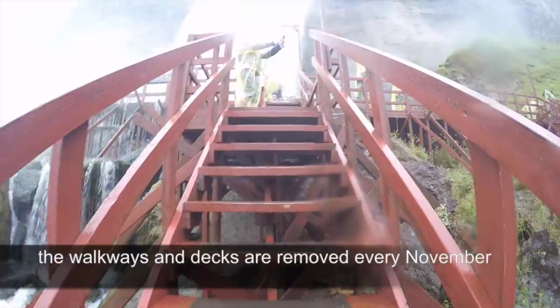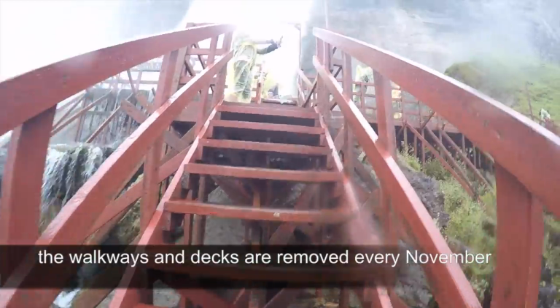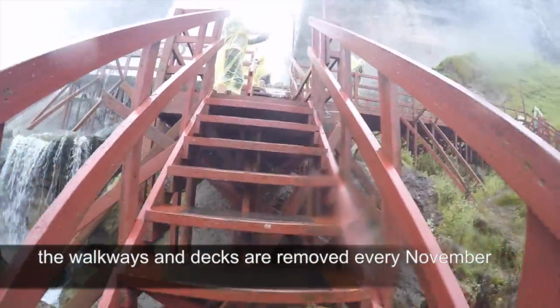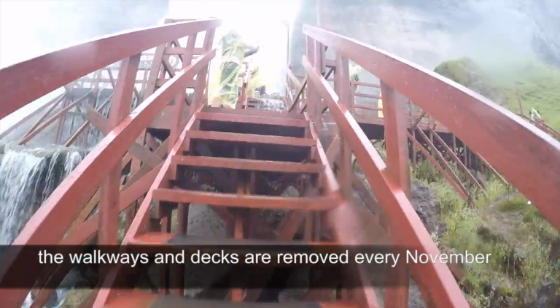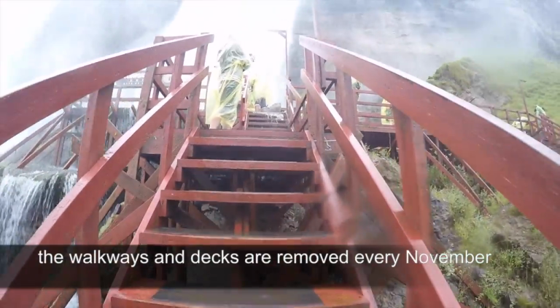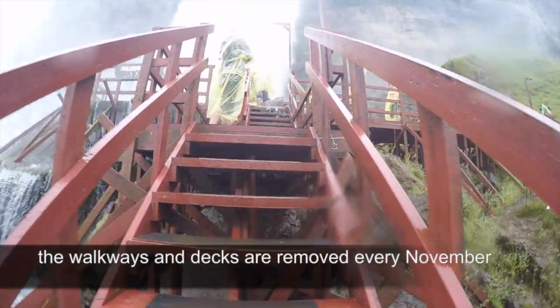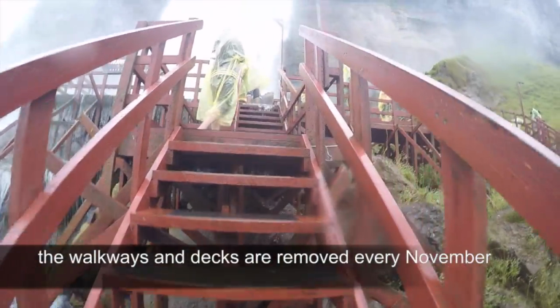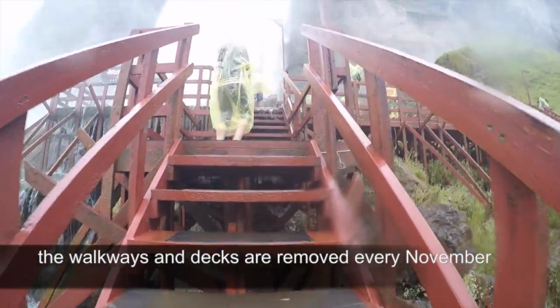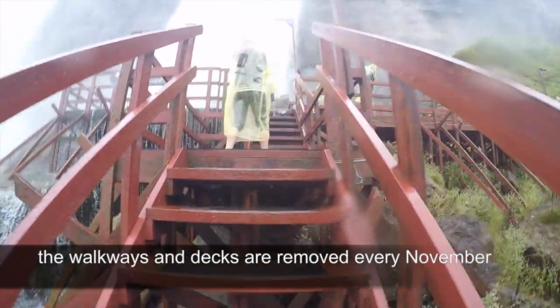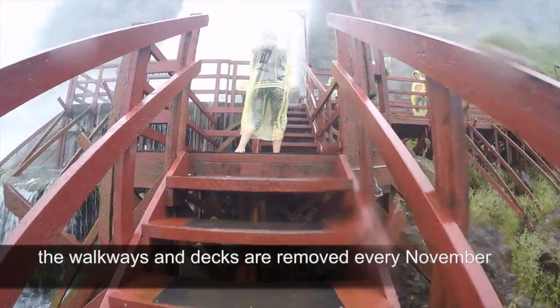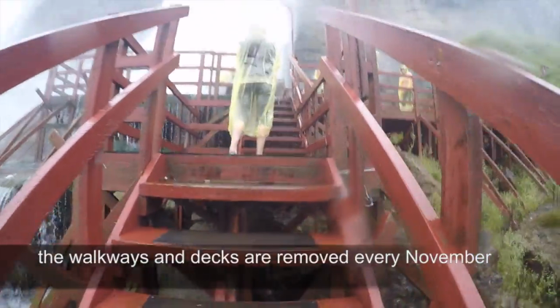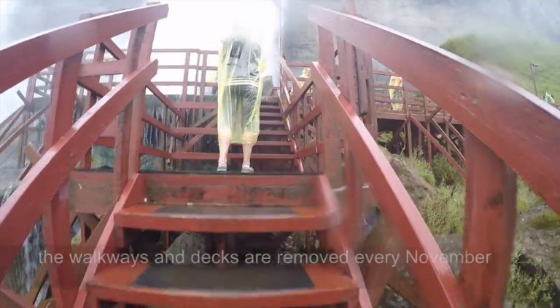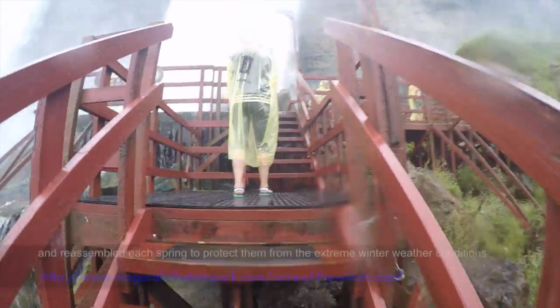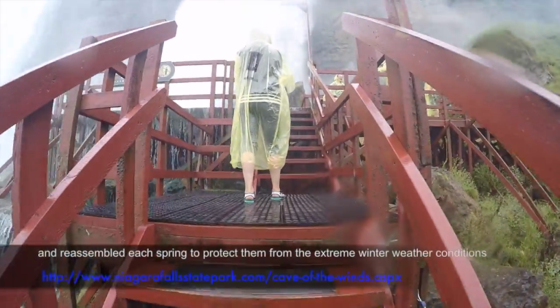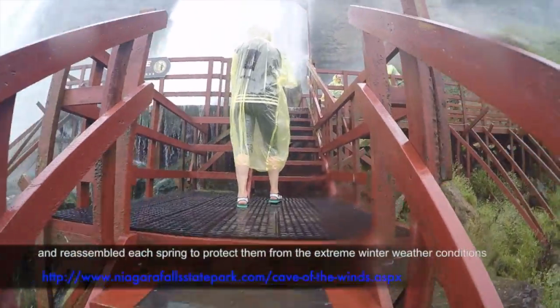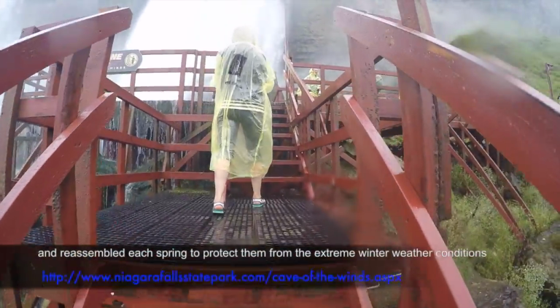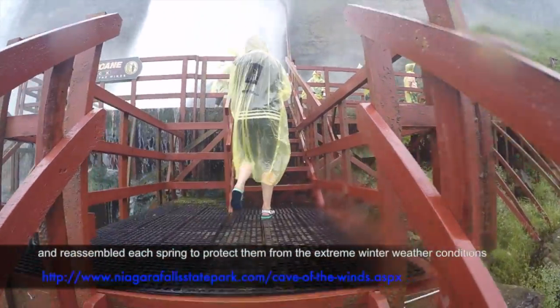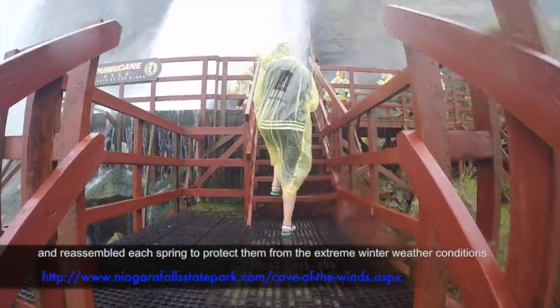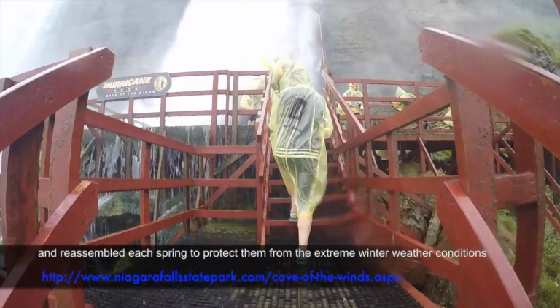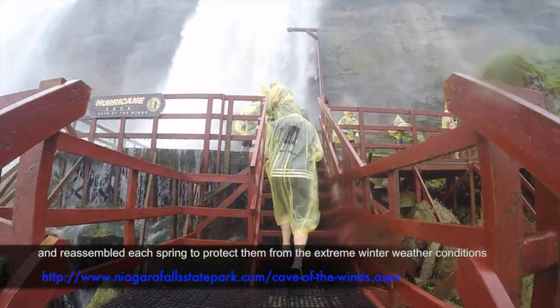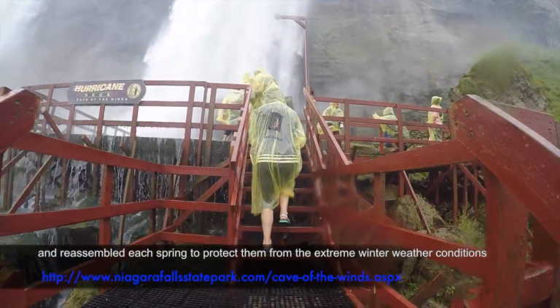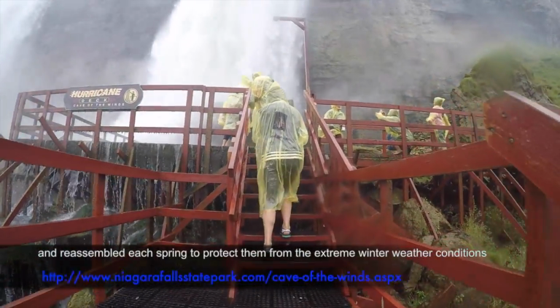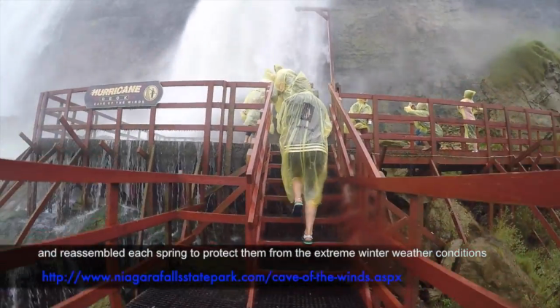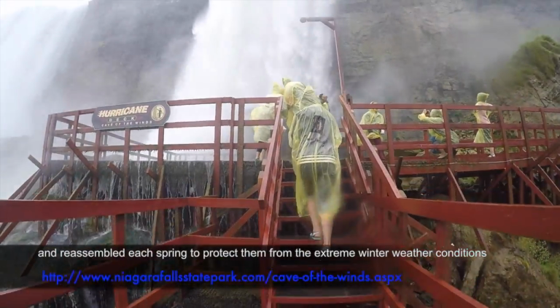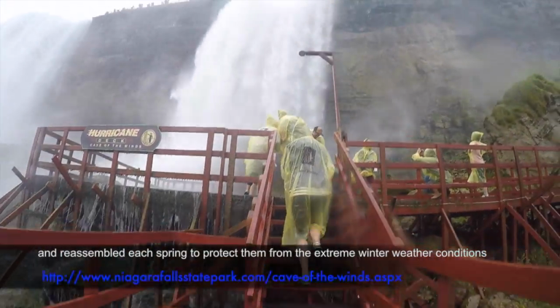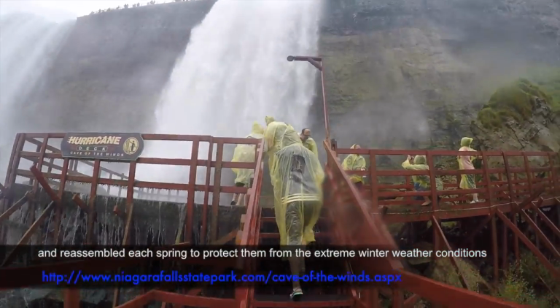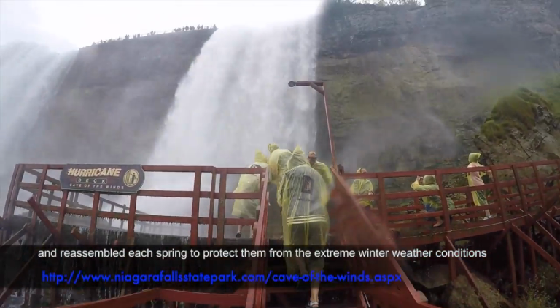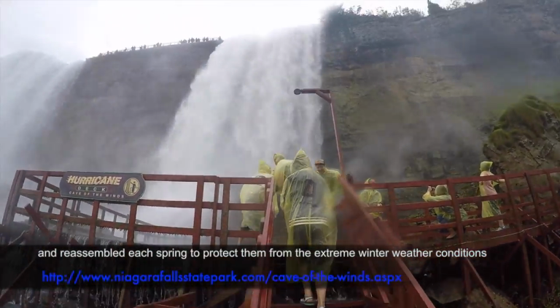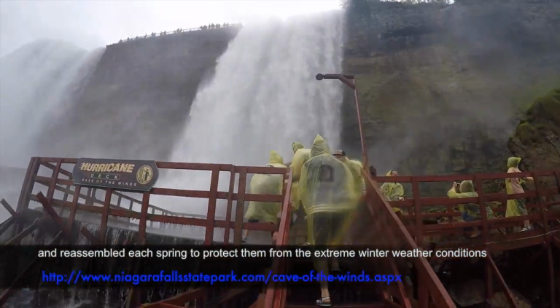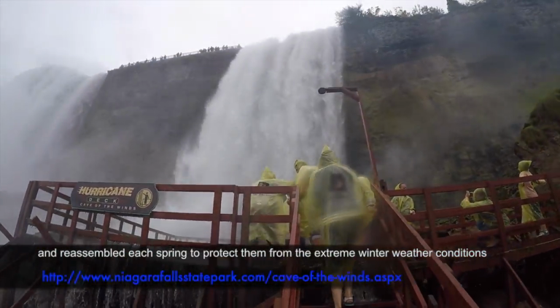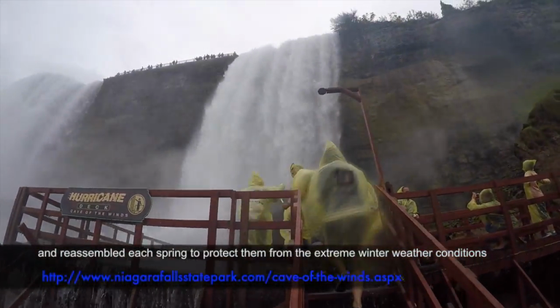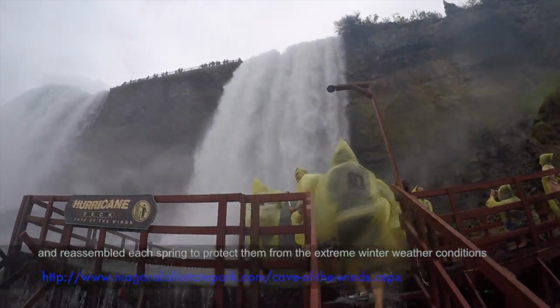The walkways and decks are removed every November and reassembled every spring to protect them from extreme weather conditions.